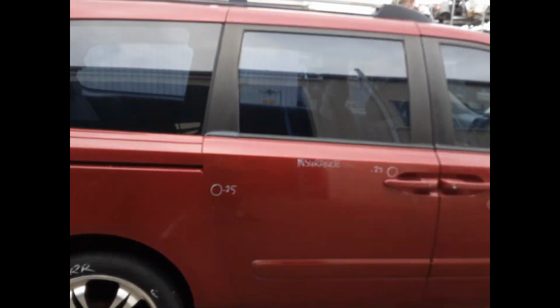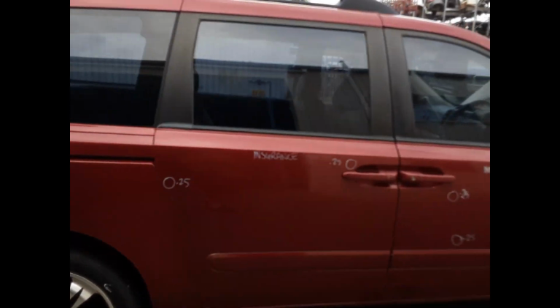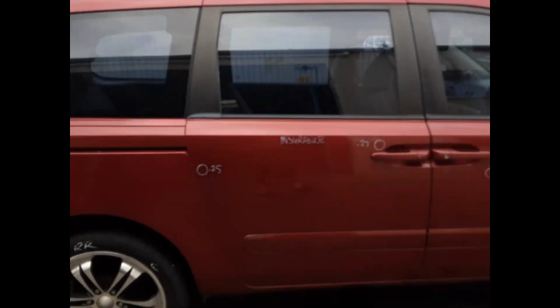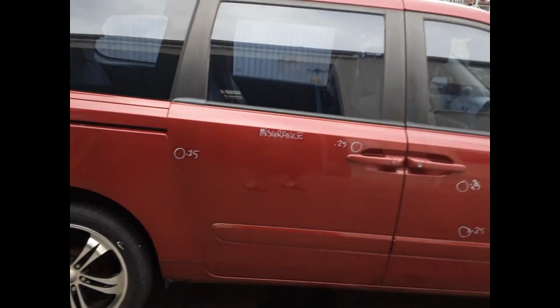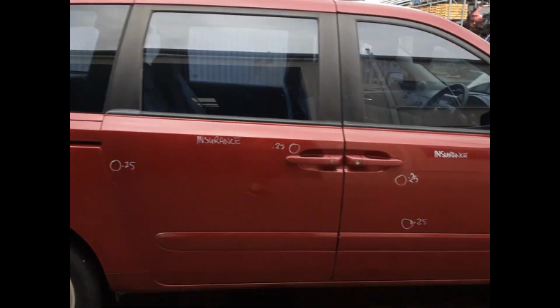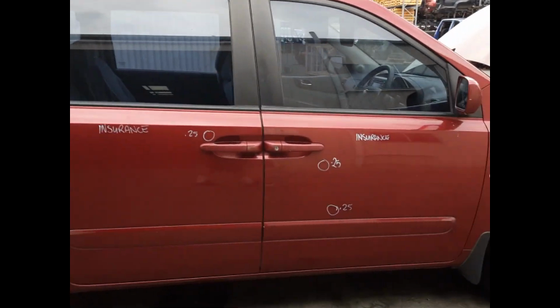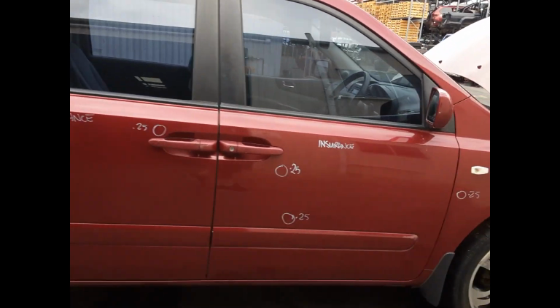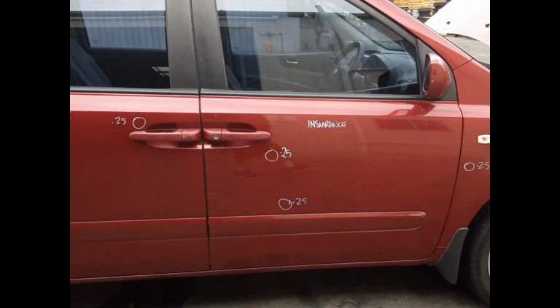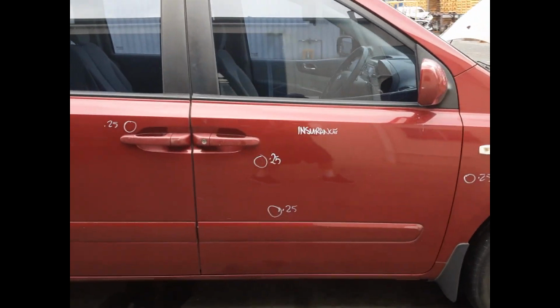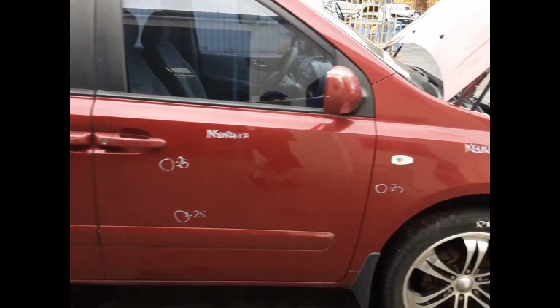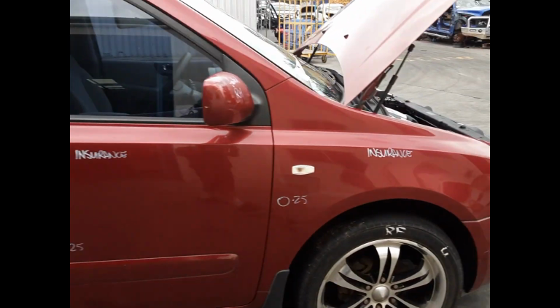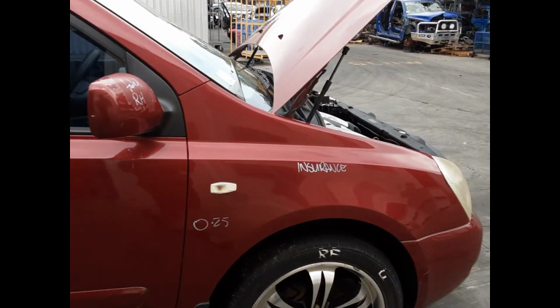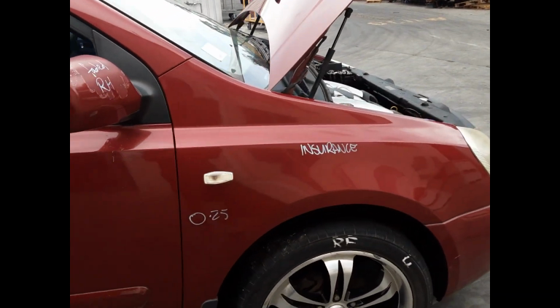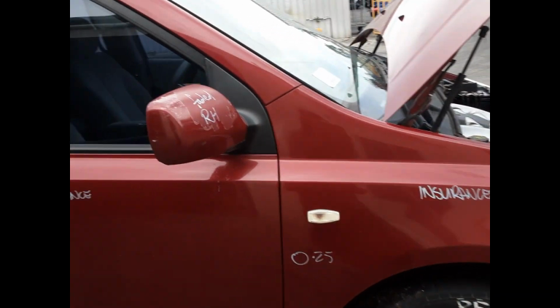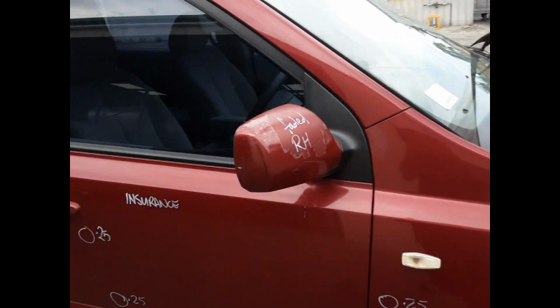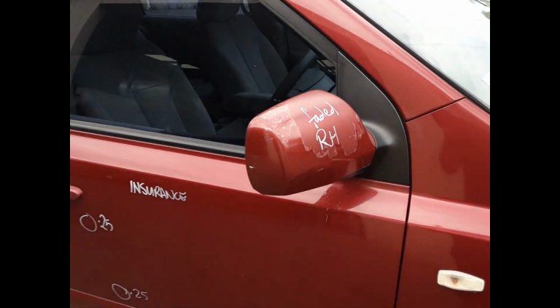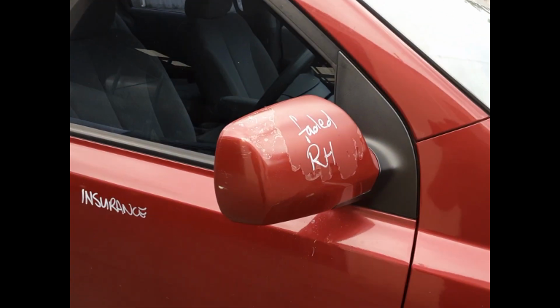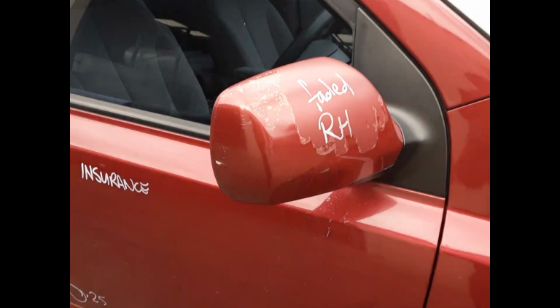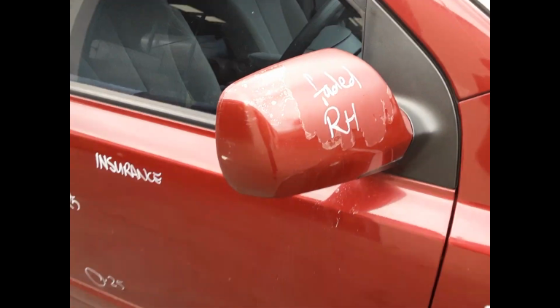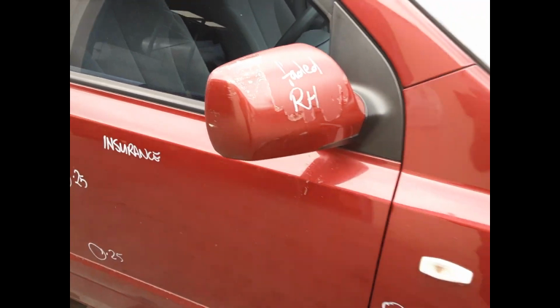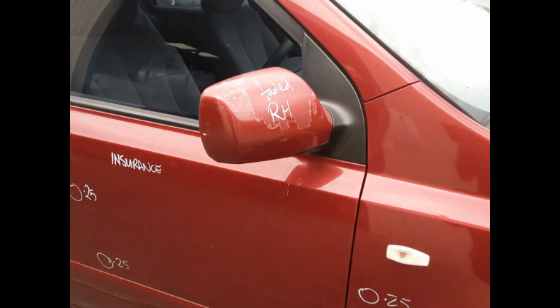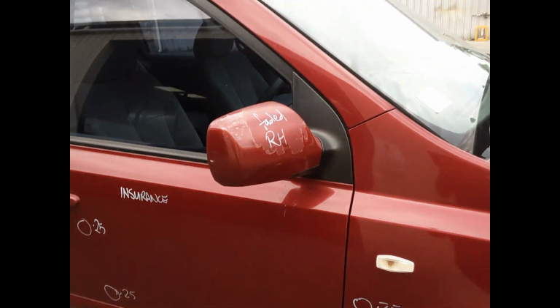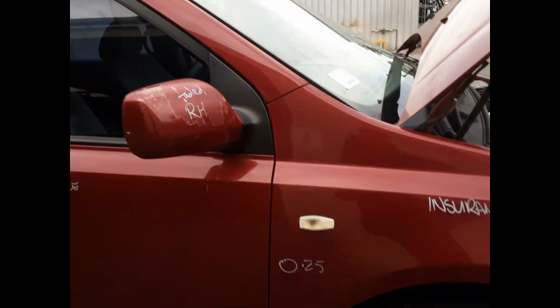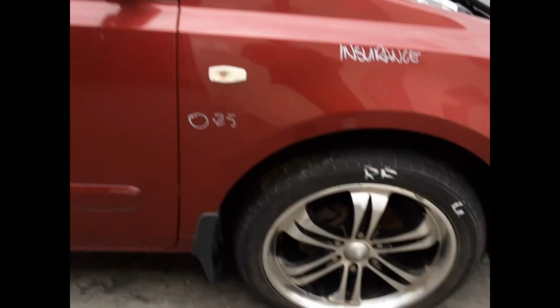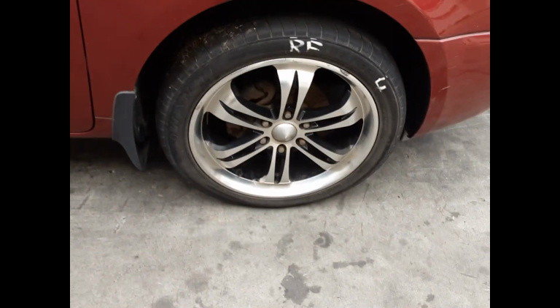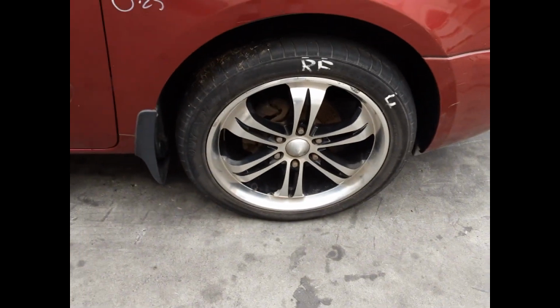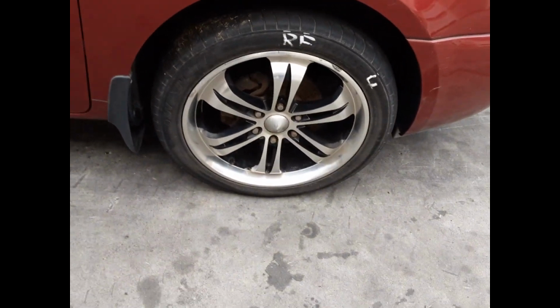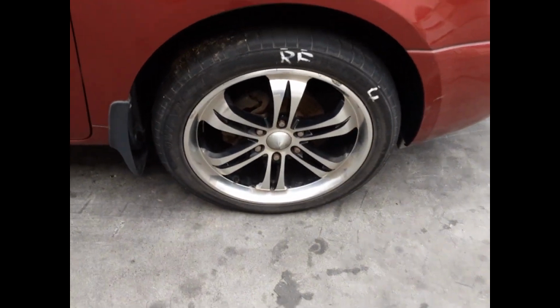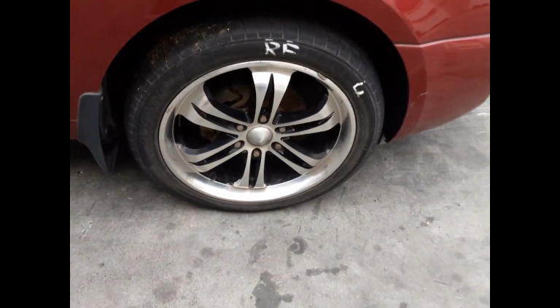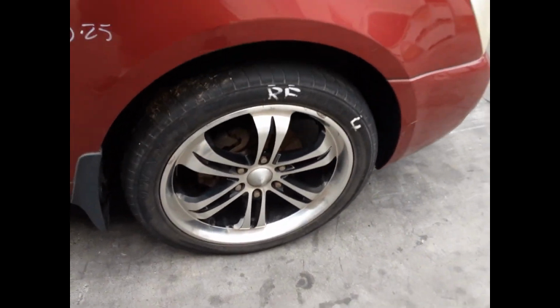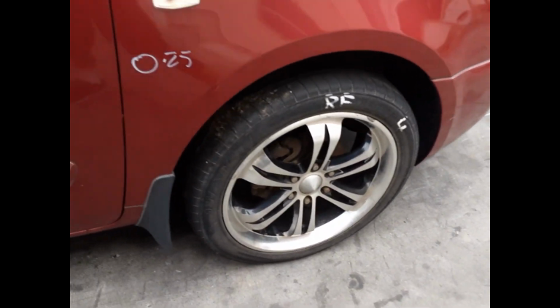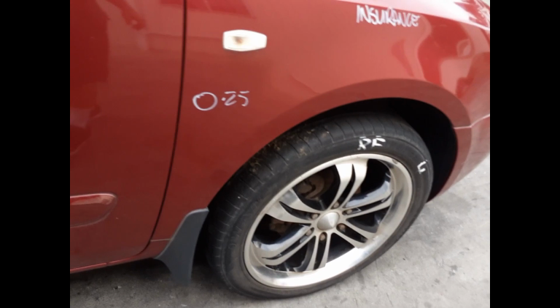Right rear door has two small dents. Right front door has two small dents. Right guard has one small dent. Right power door mirror has the clear peeling, and a right front 20-inch aftermarket mag with an average tyre.